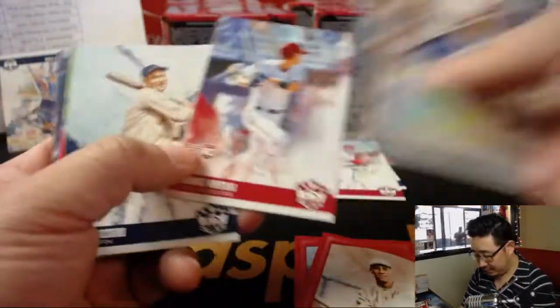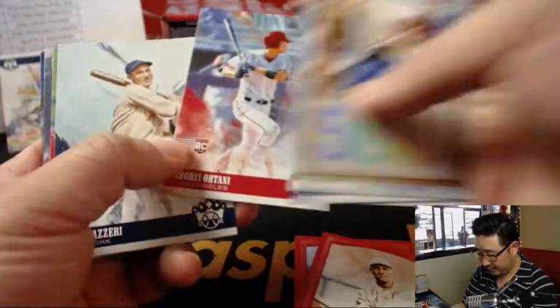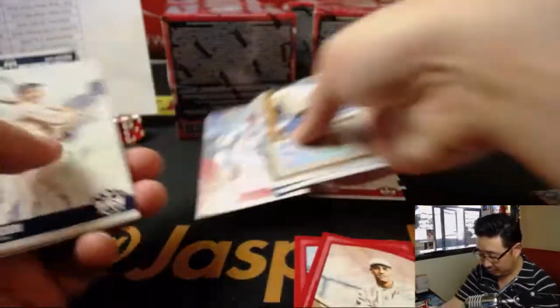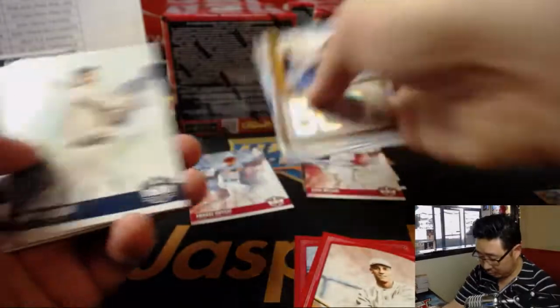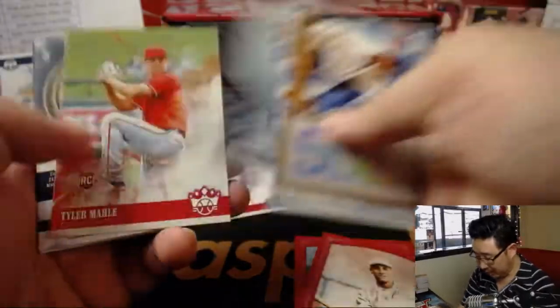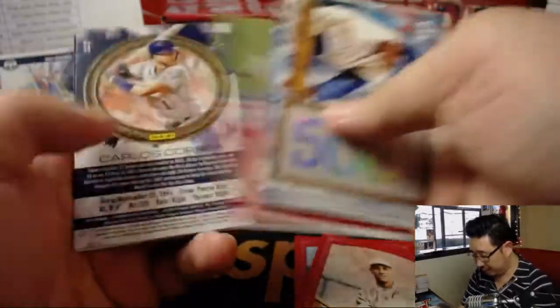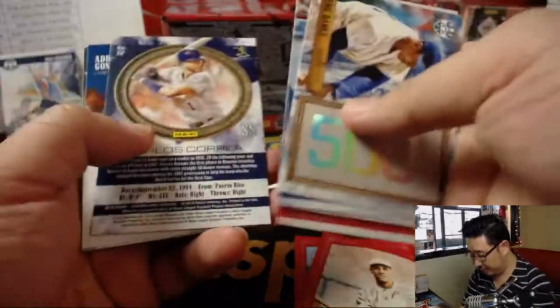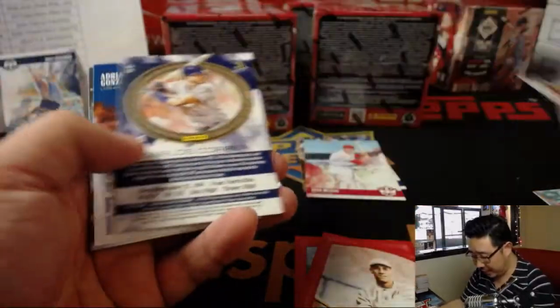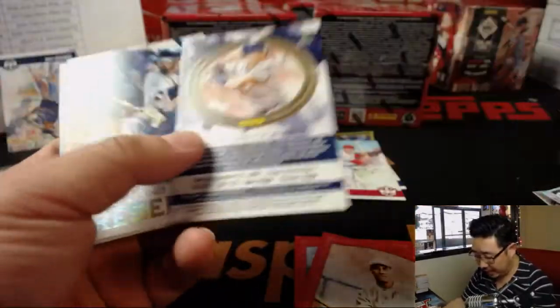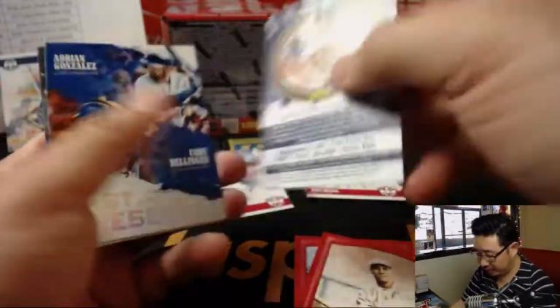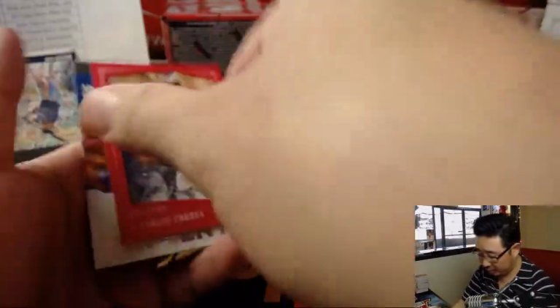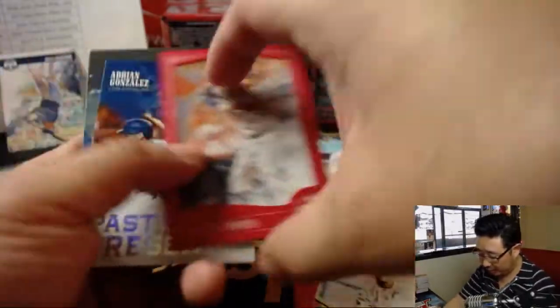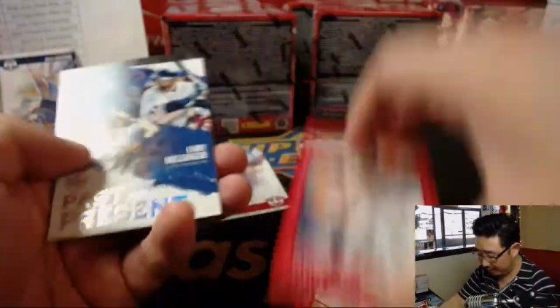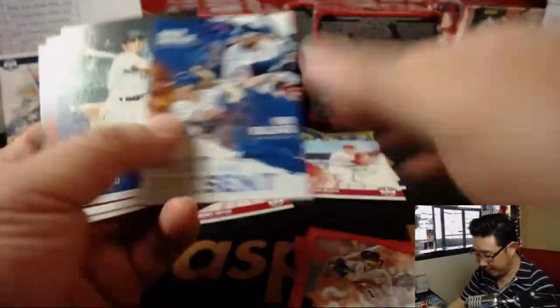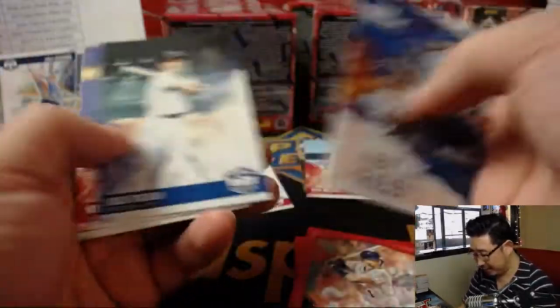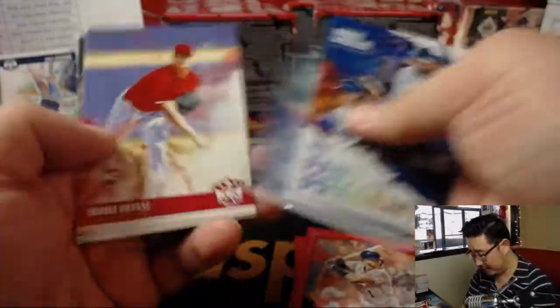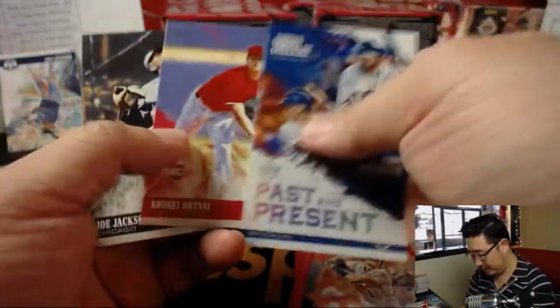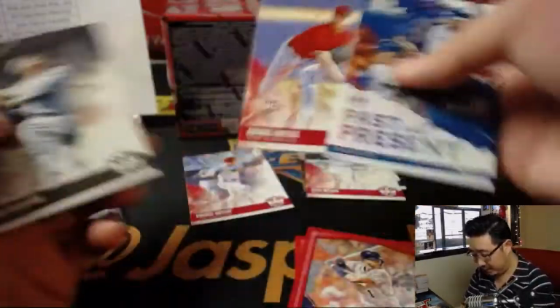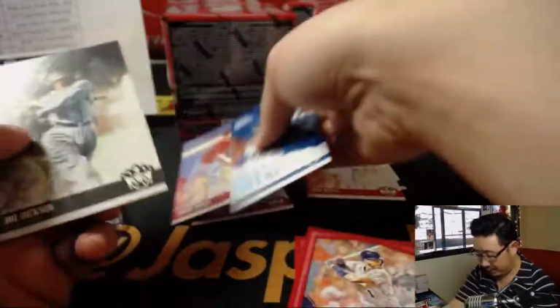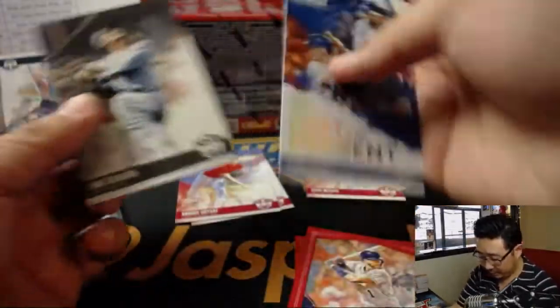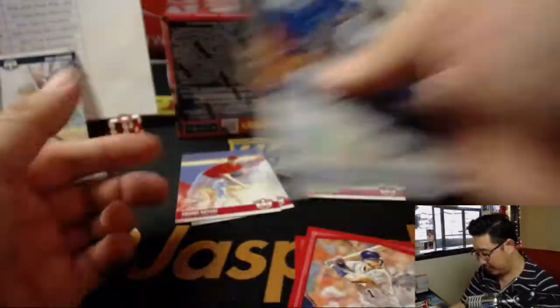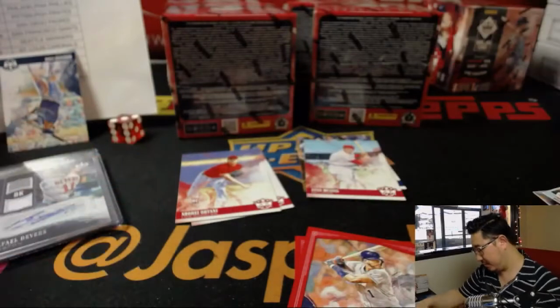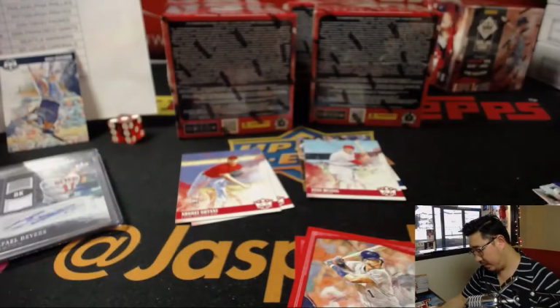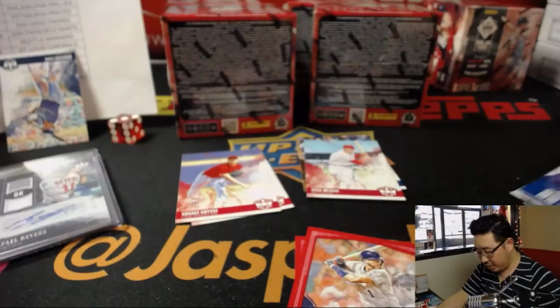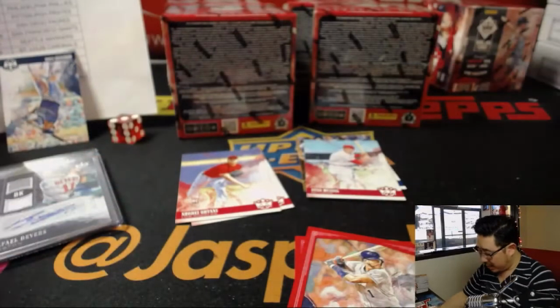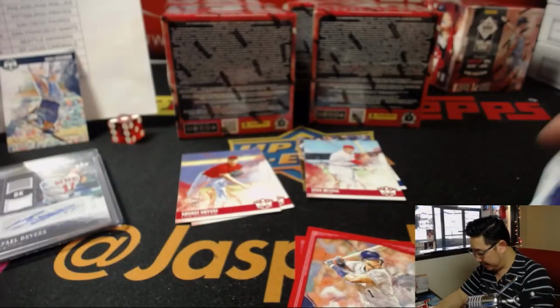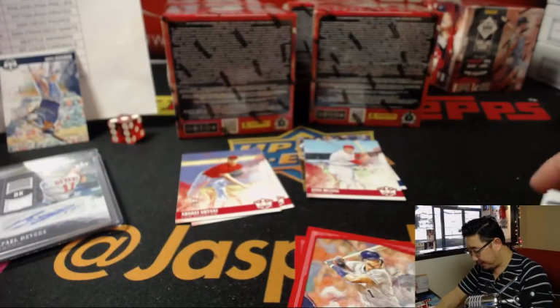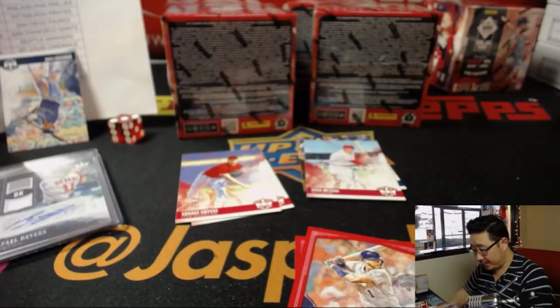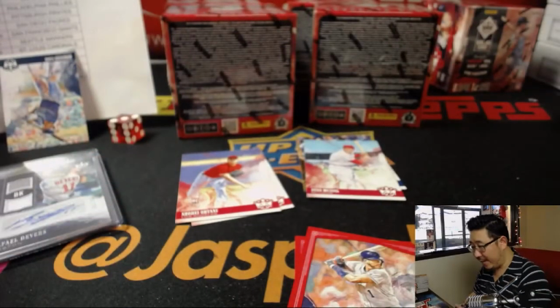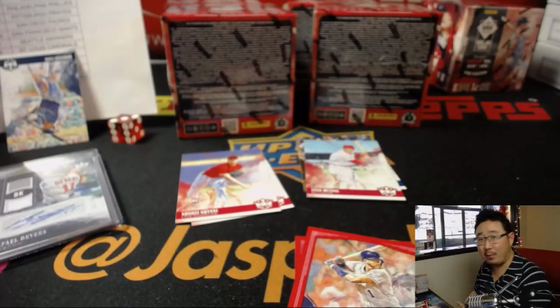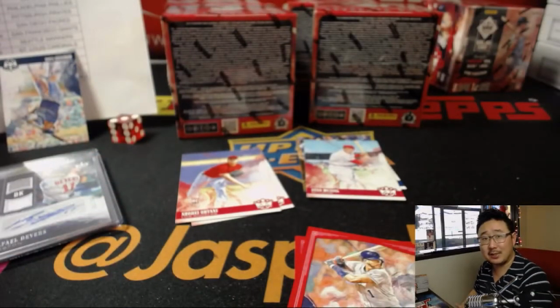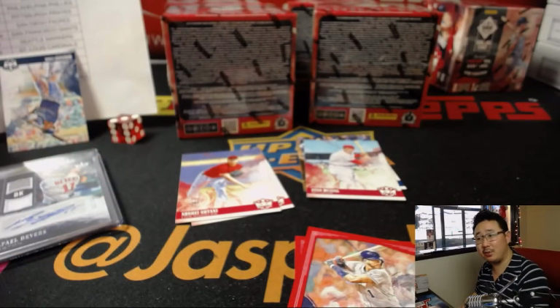Some more Otani for the Otani pile. Carlos Correa frame. Pitching Otani — another box in the books.